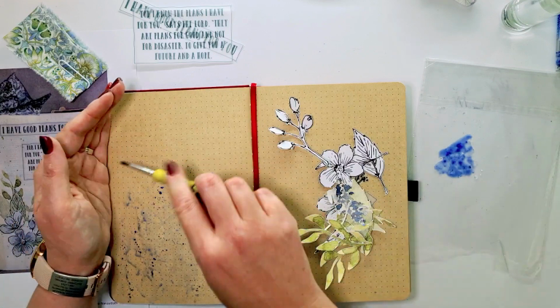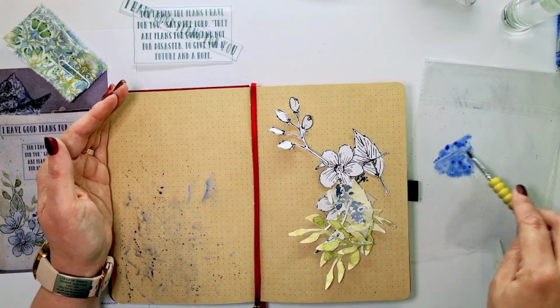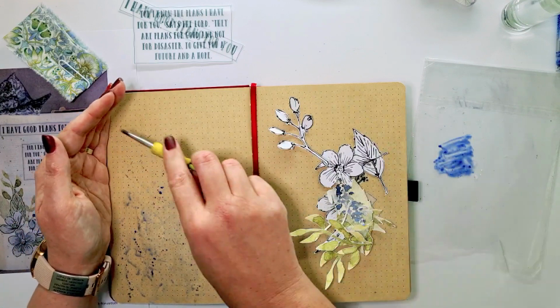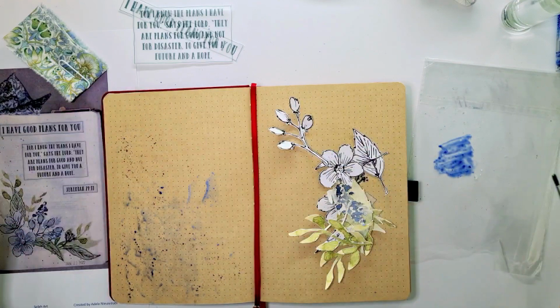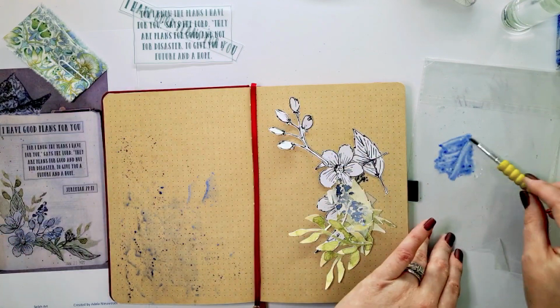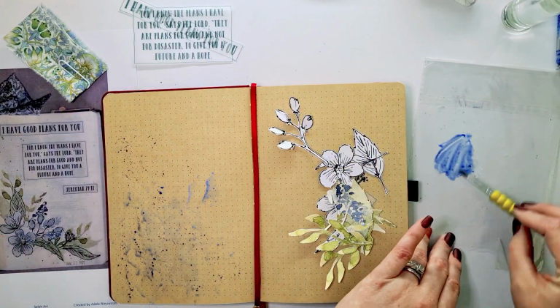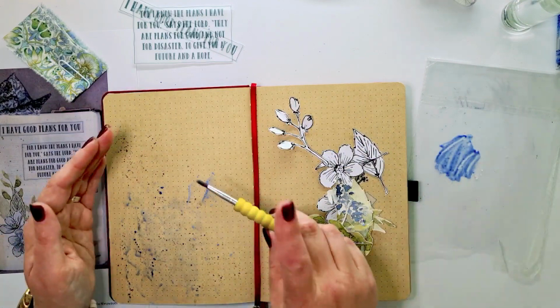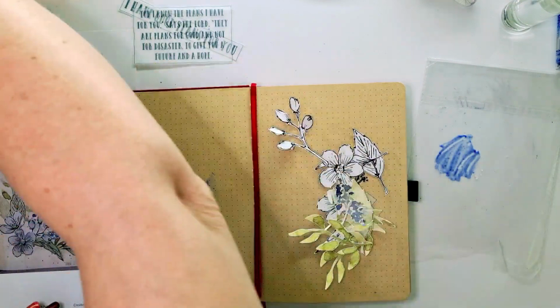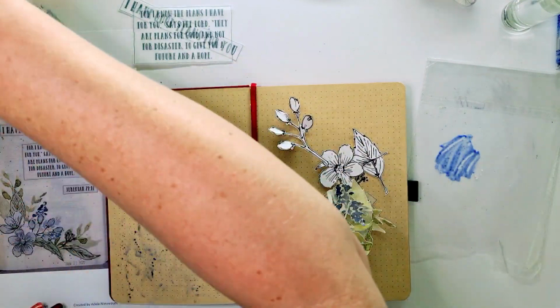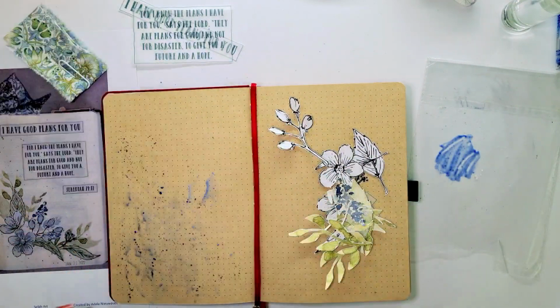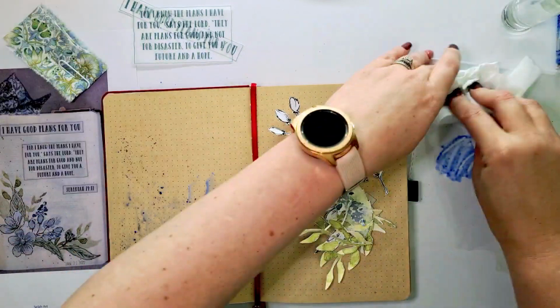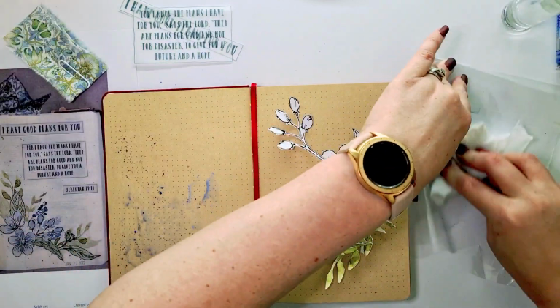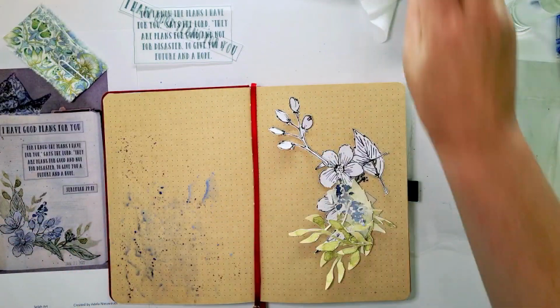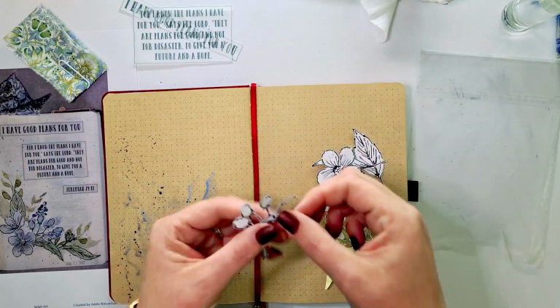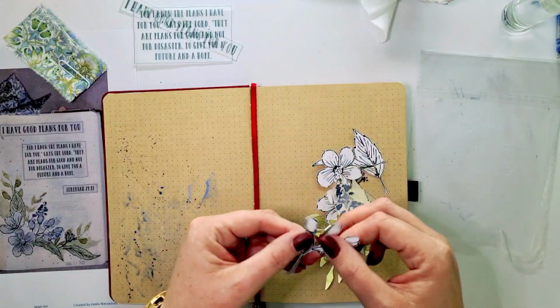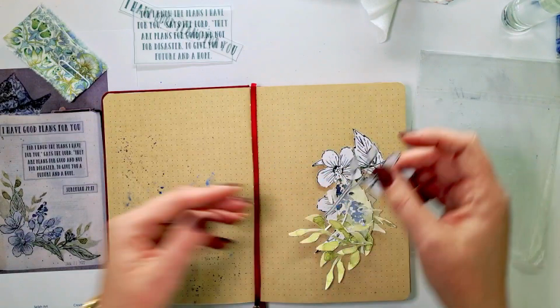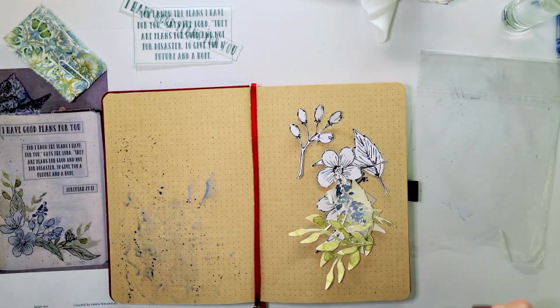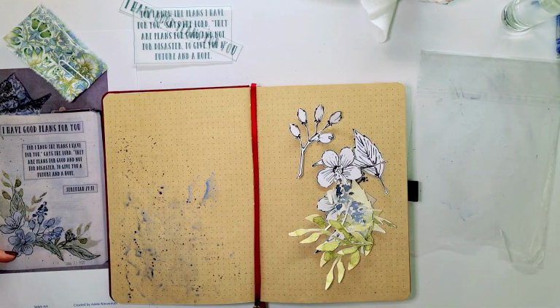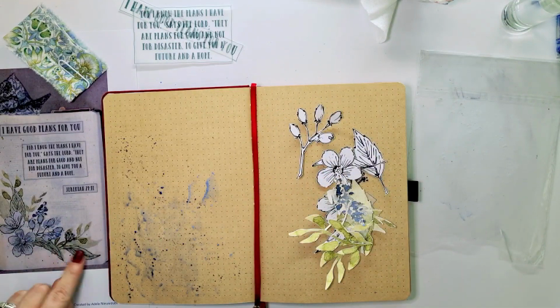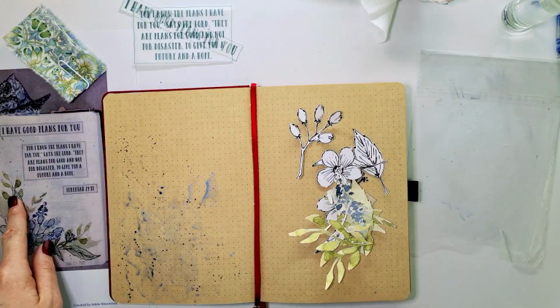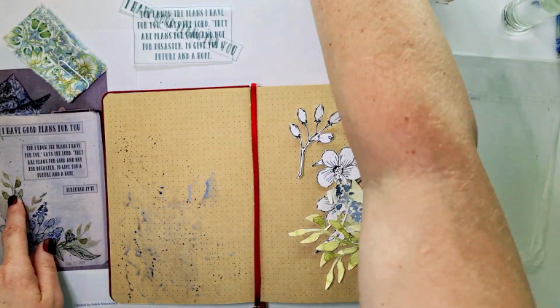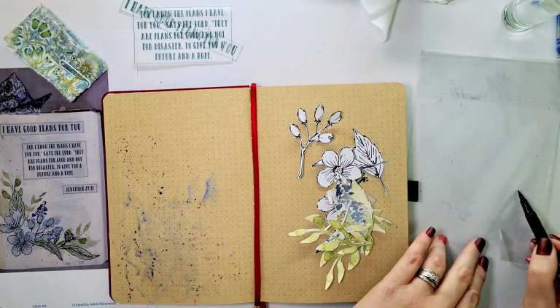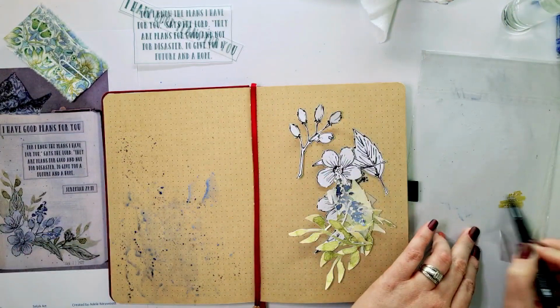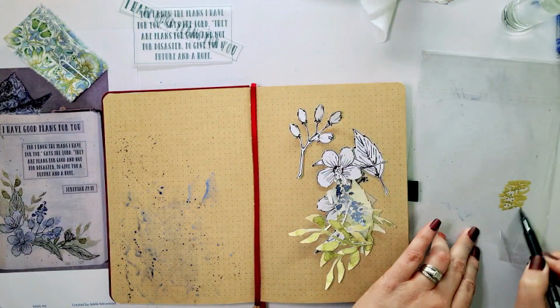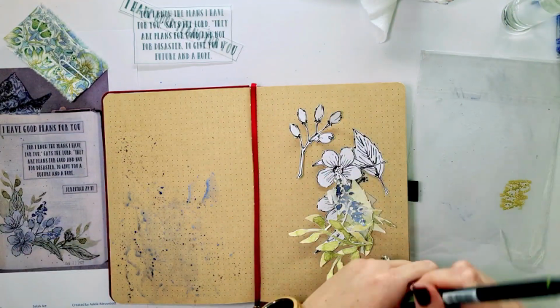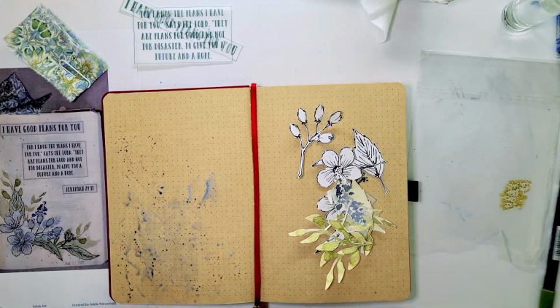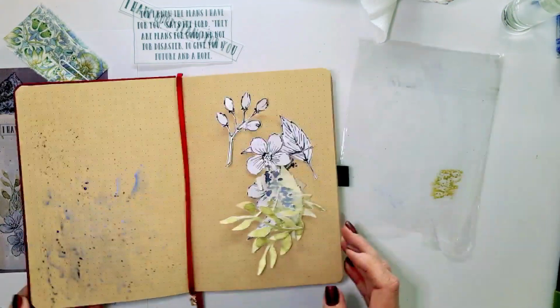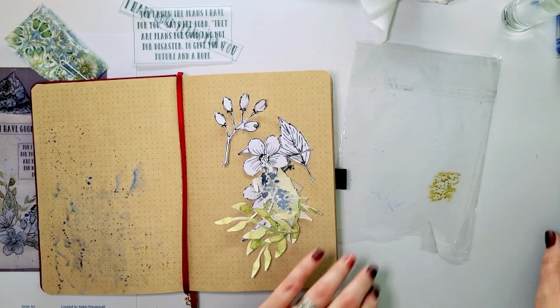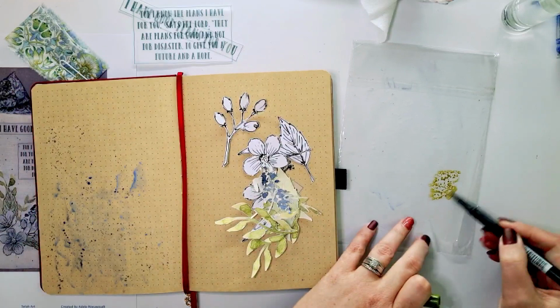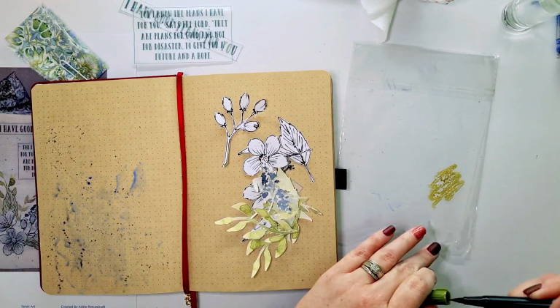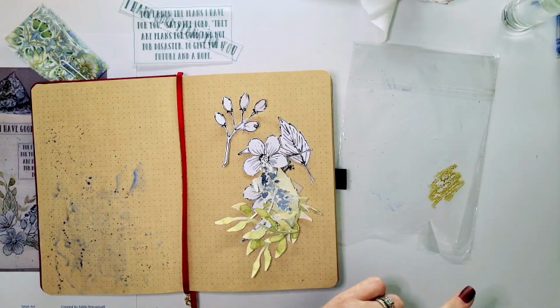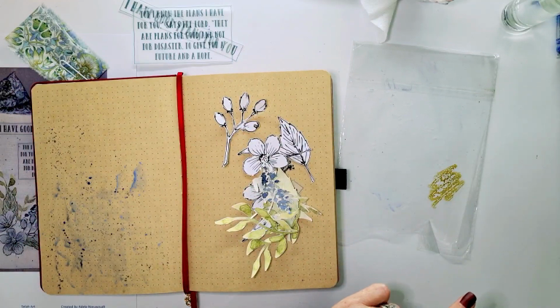I took some gelatos, scribbled it down and mixed it with water to be able to smoosh it onto my page. And then I scribbled a darker color and used it to do some splatters.